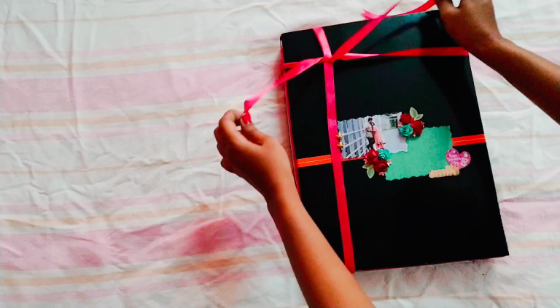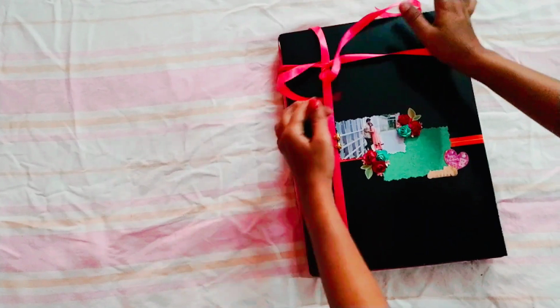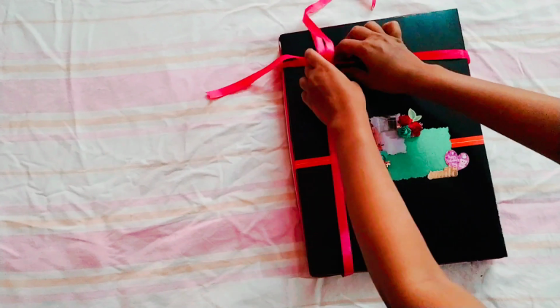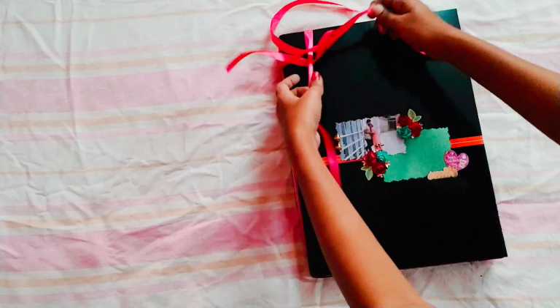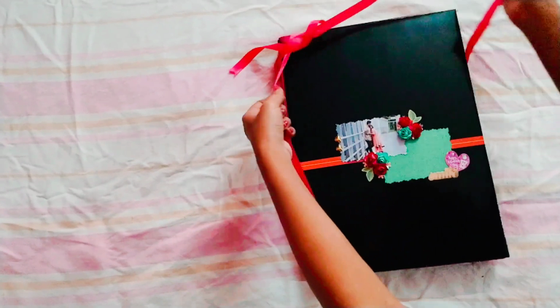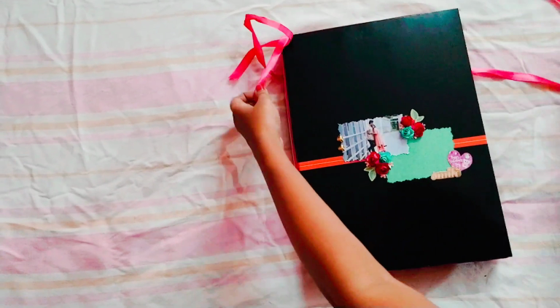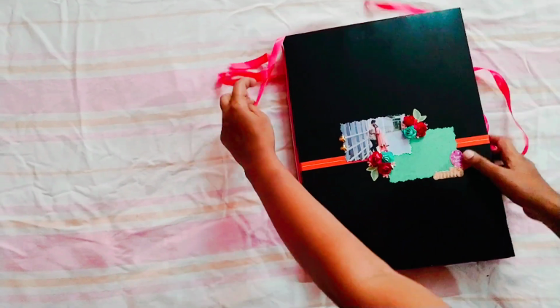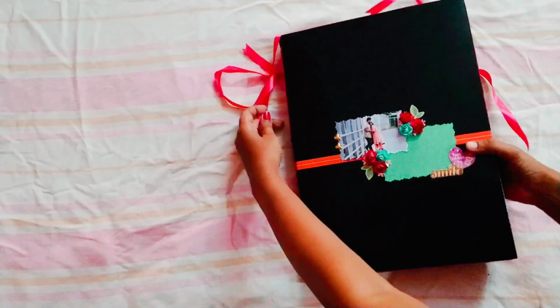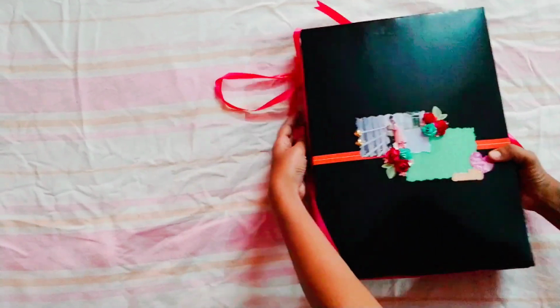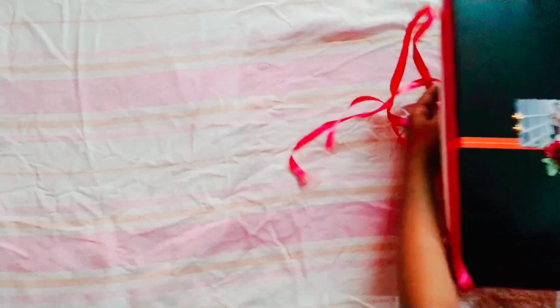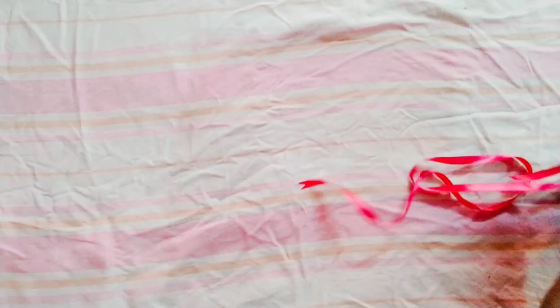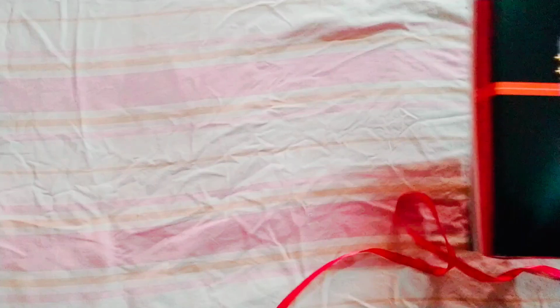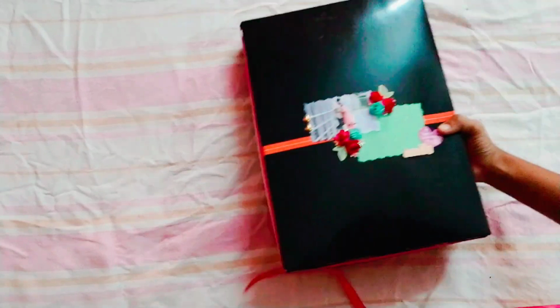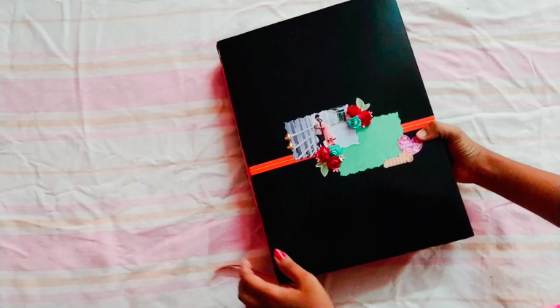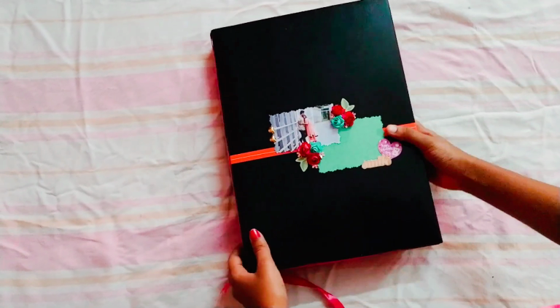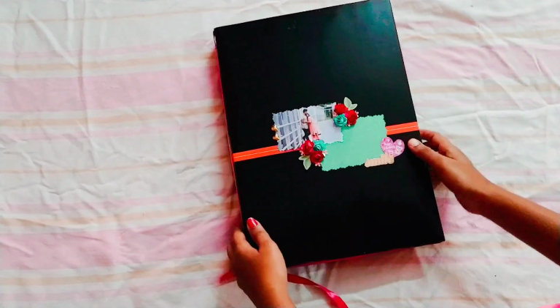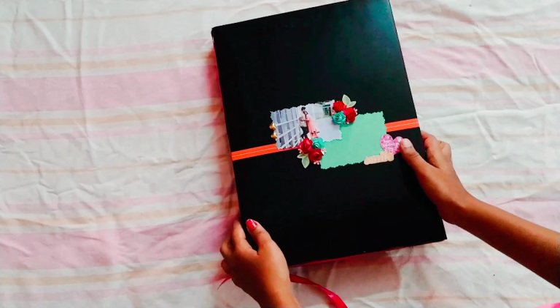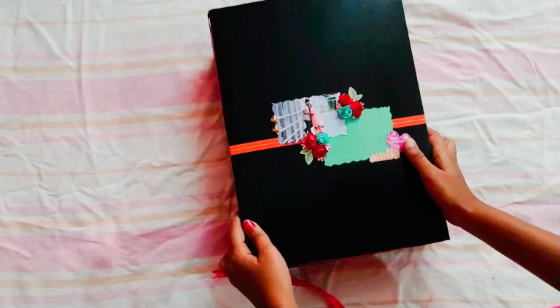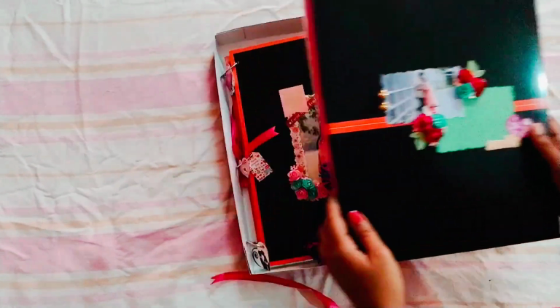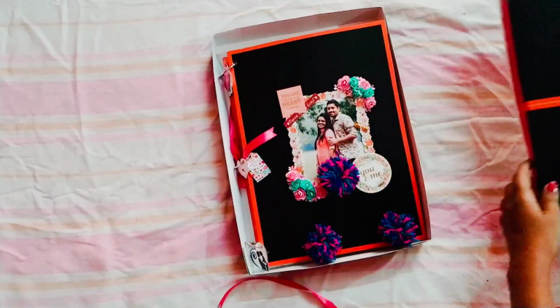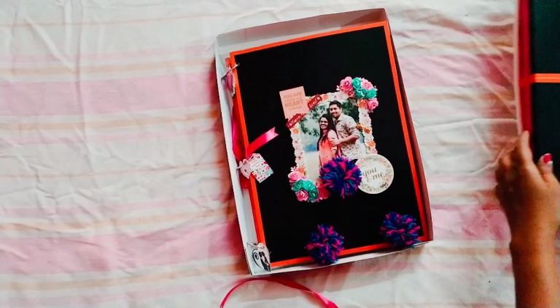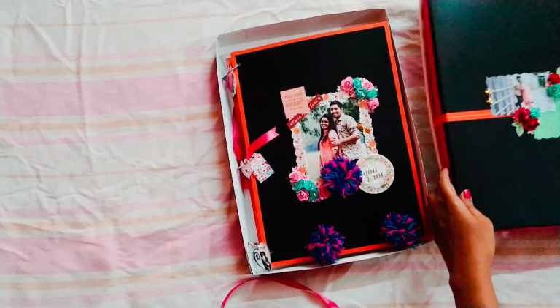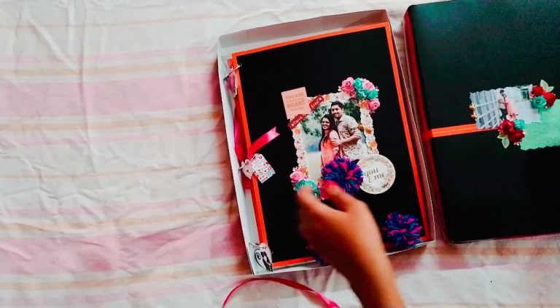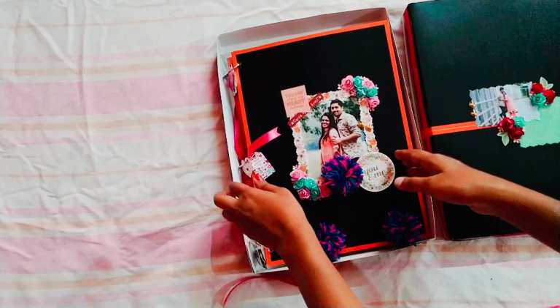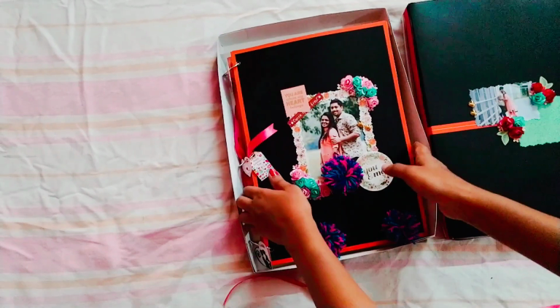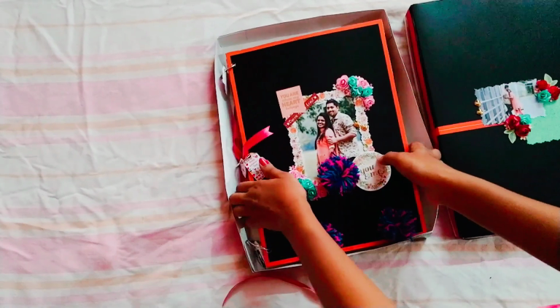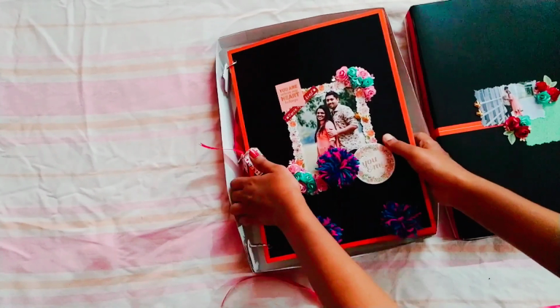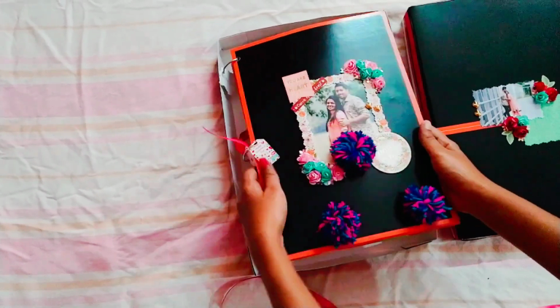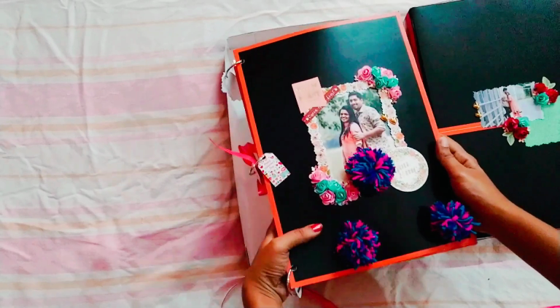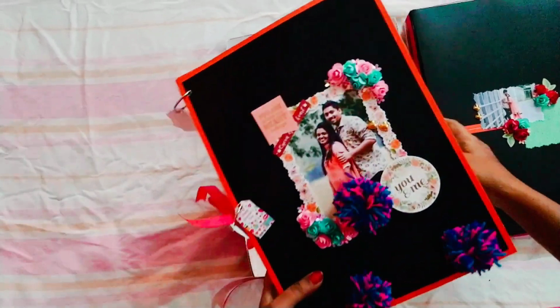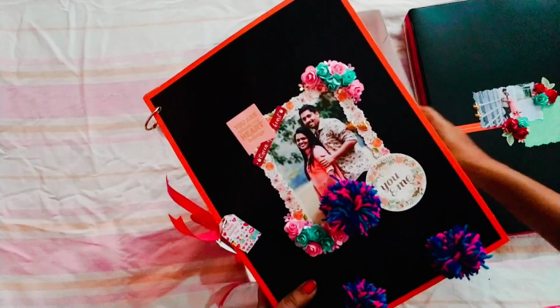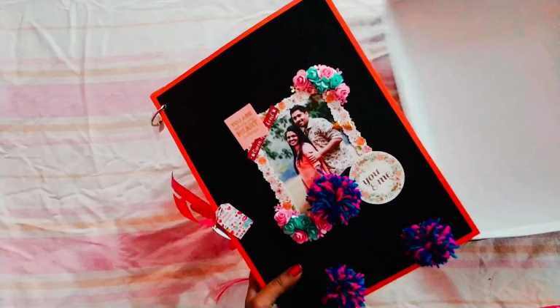Hello, welcome to Crafts. I am here in this video. I have a ring type album. My background is black and red. Actually, it is an old album.